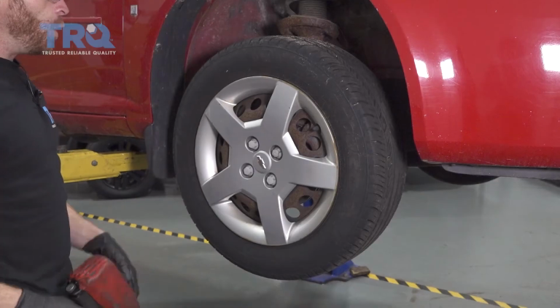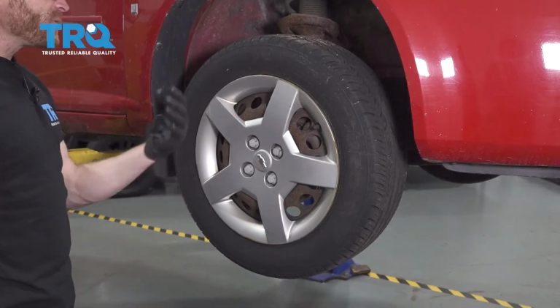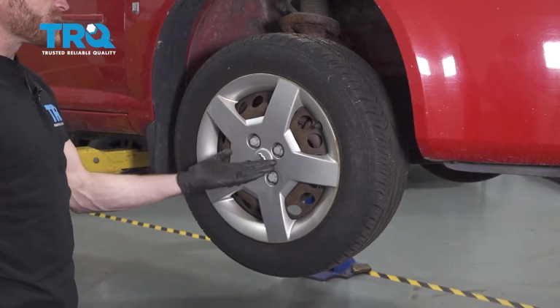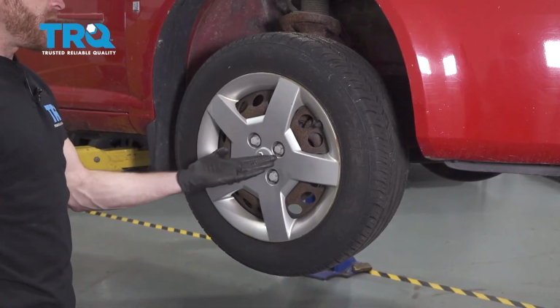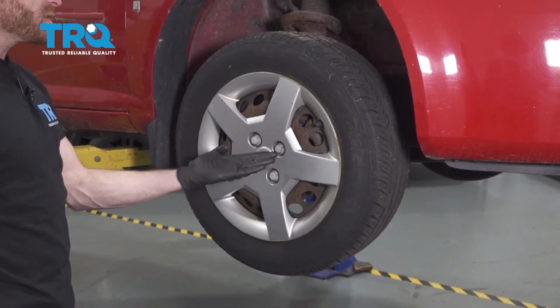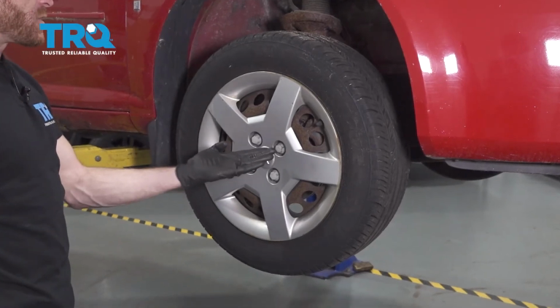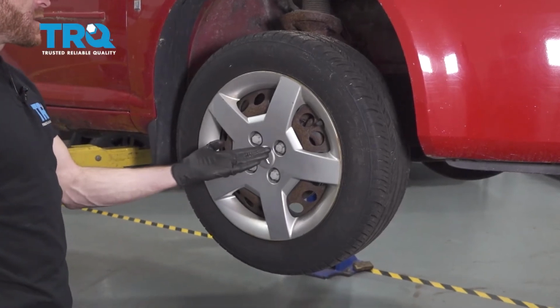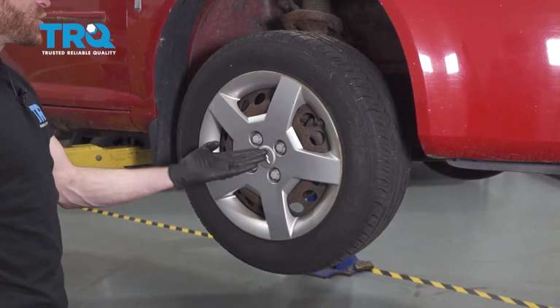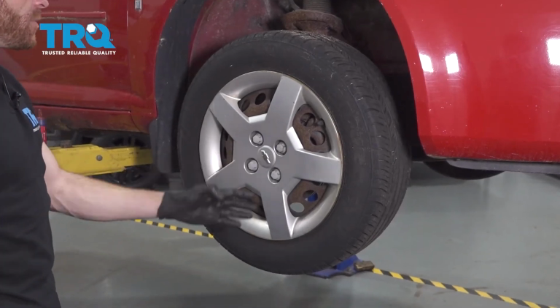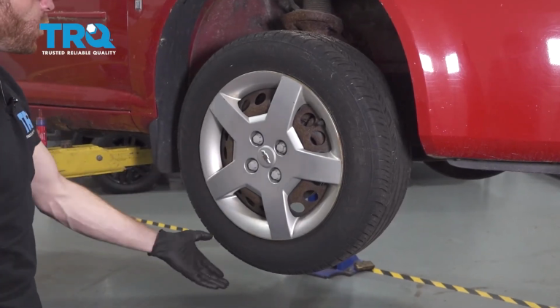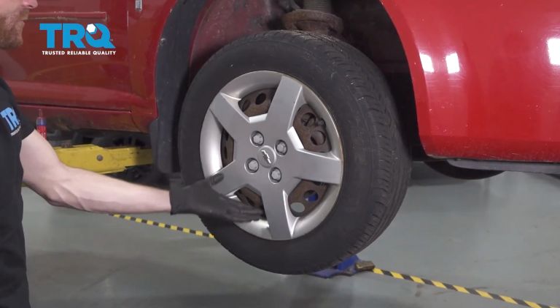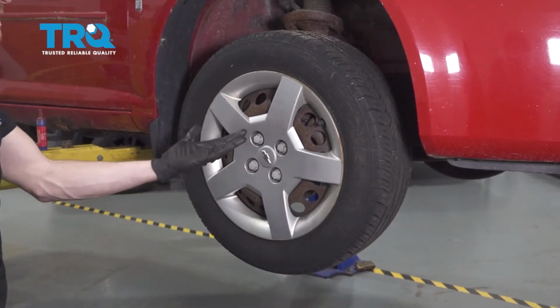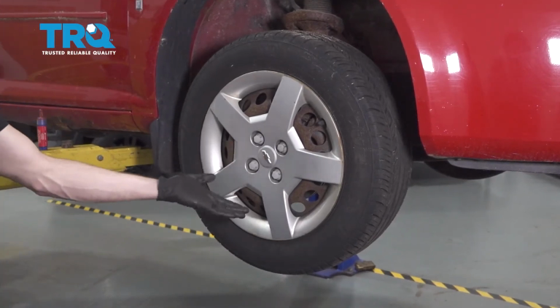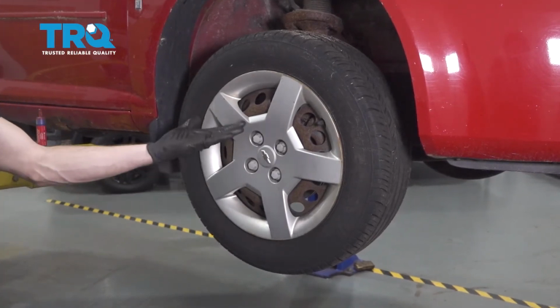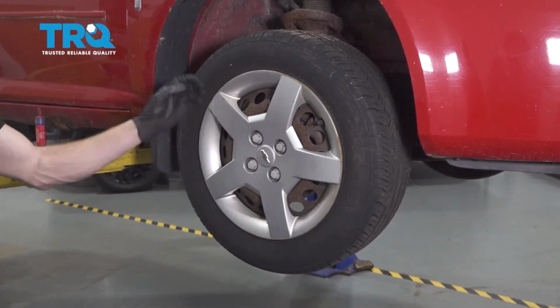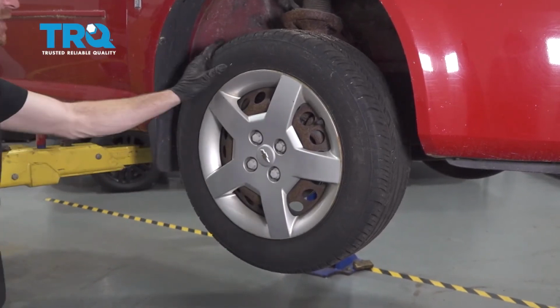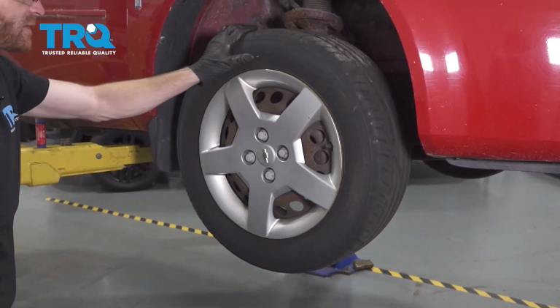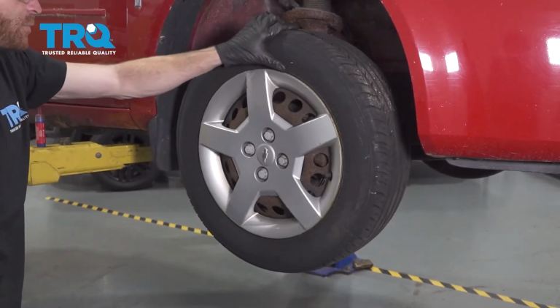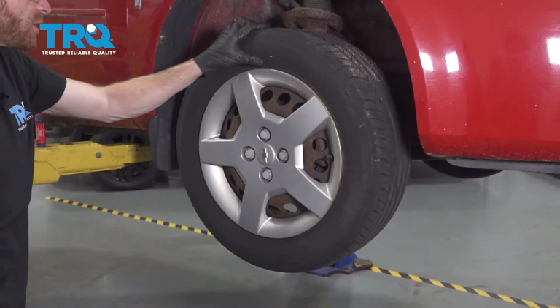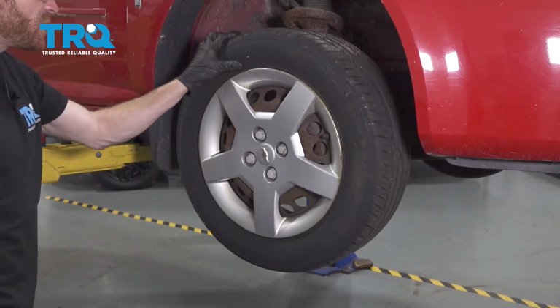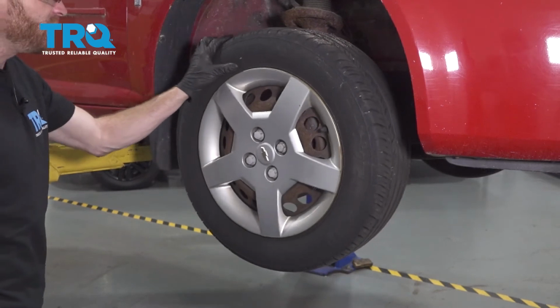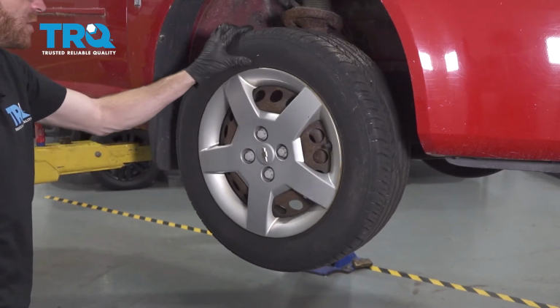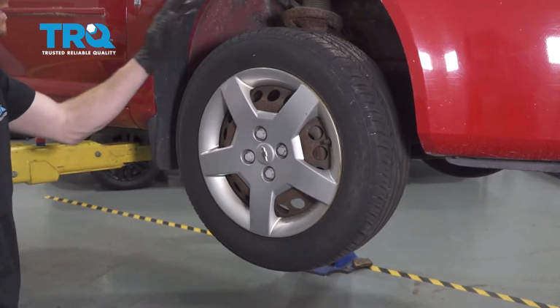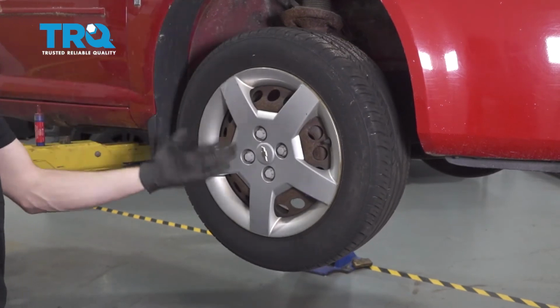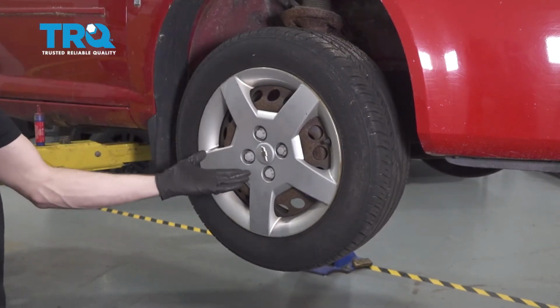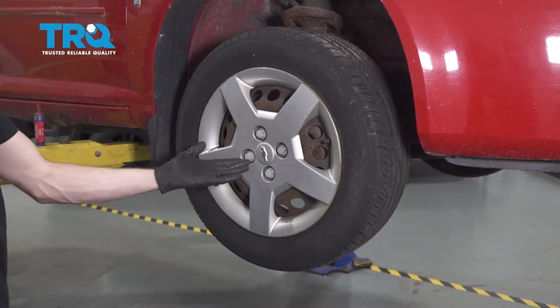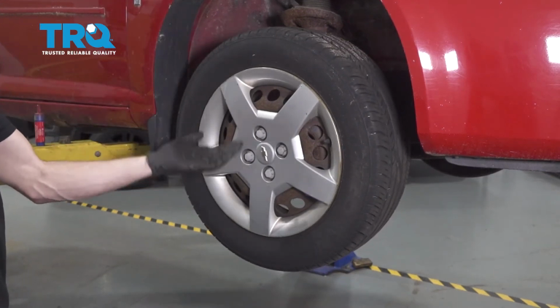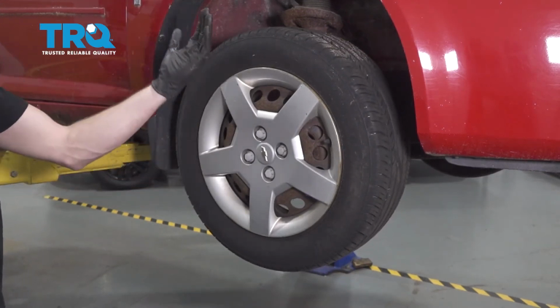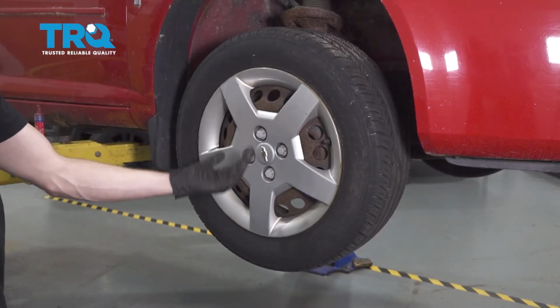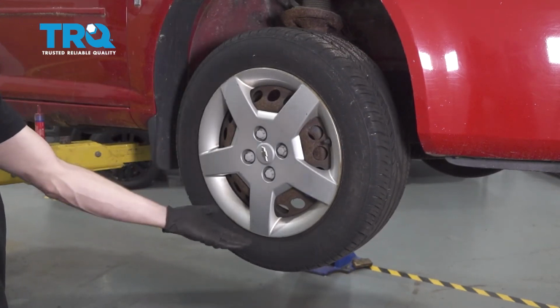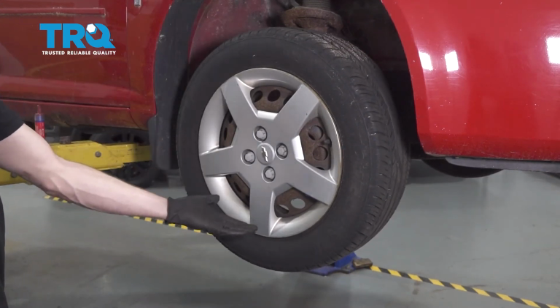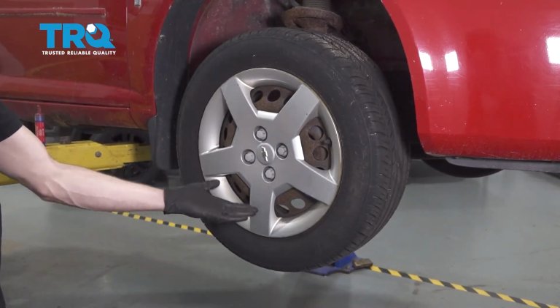Okay friends, it's time to get started on our job. One of the first things you want to do is safely raise and support the front of the vehicle so the wheel's off the ground and the suspension's hanging.